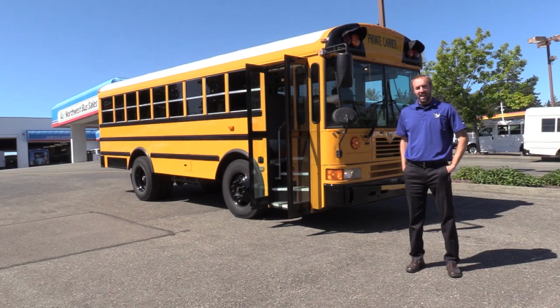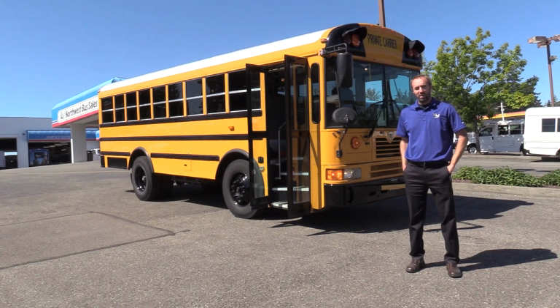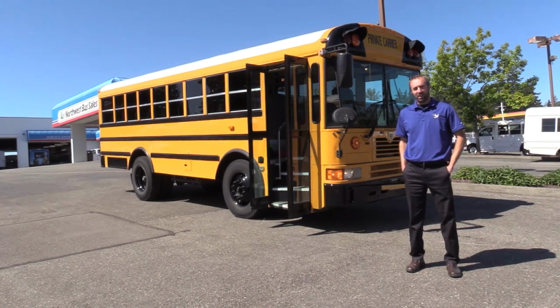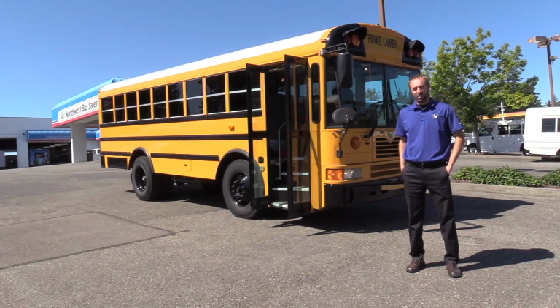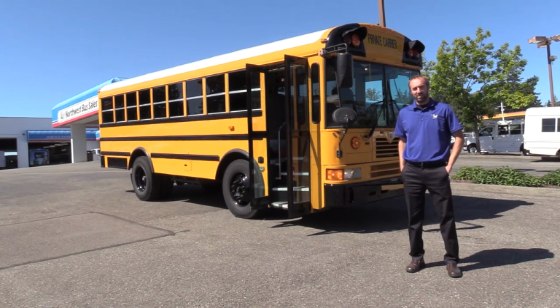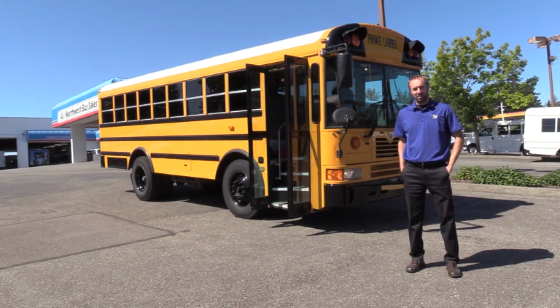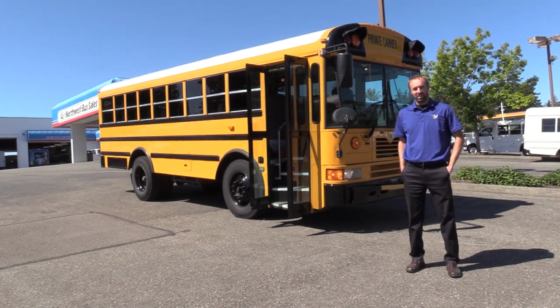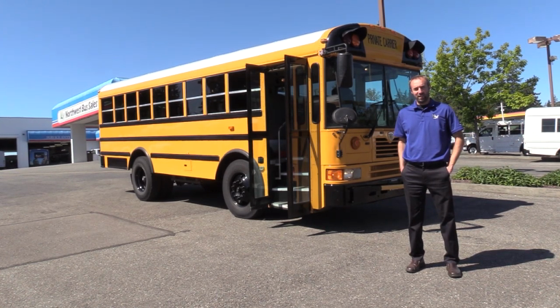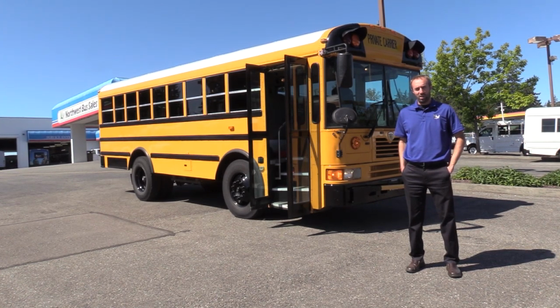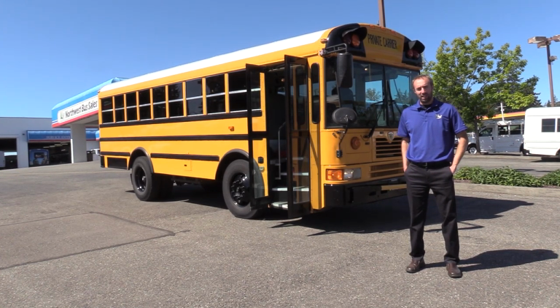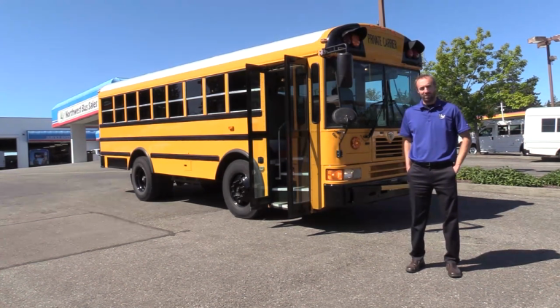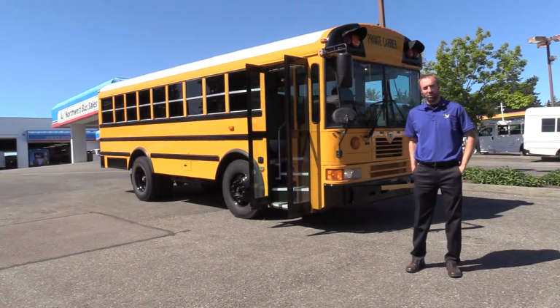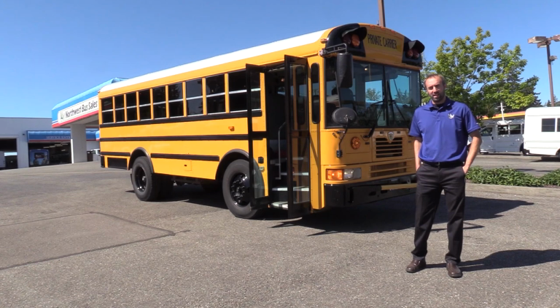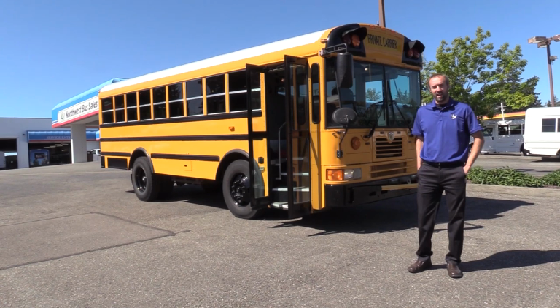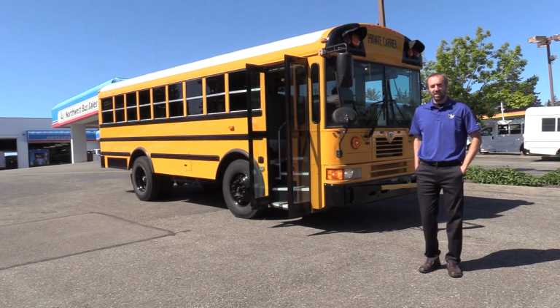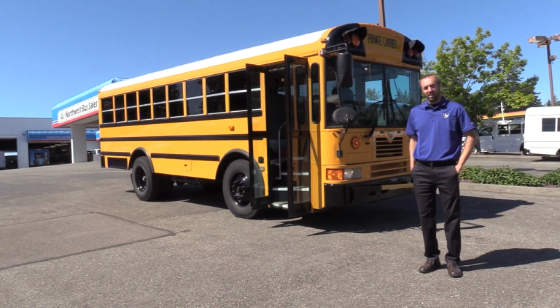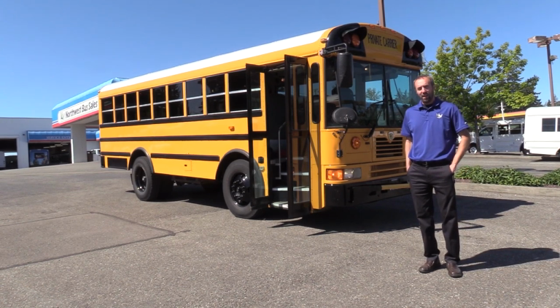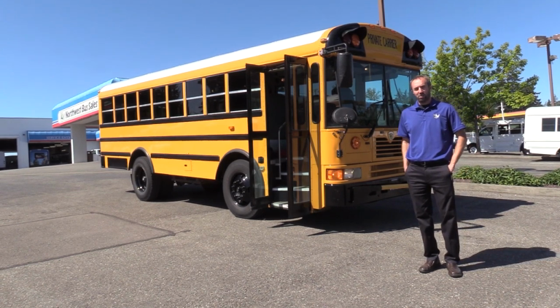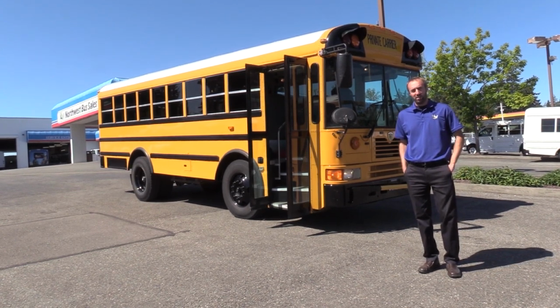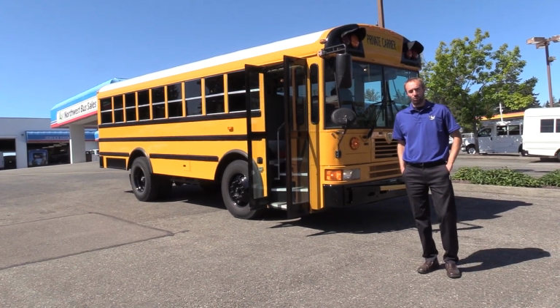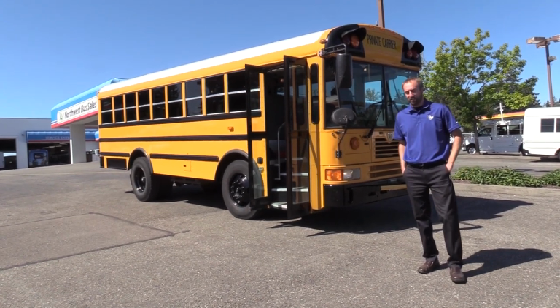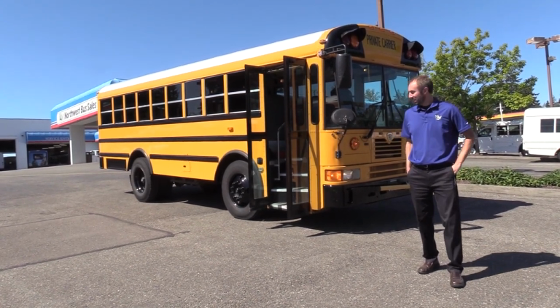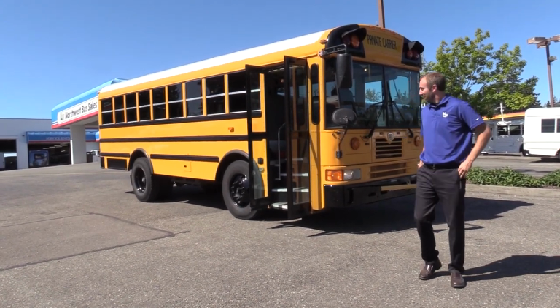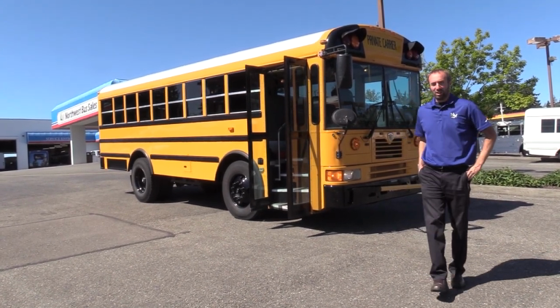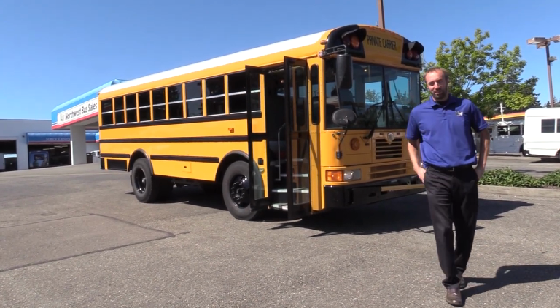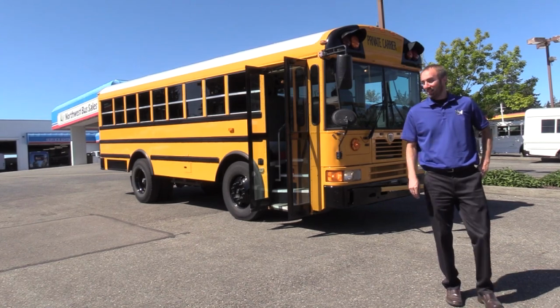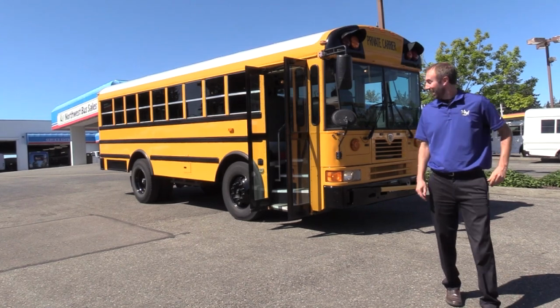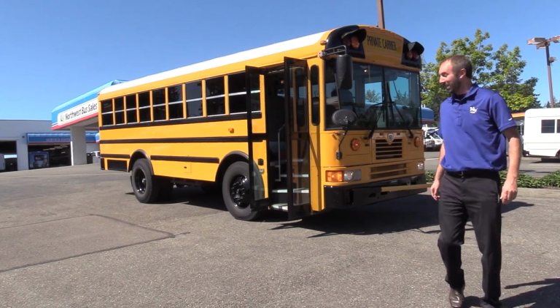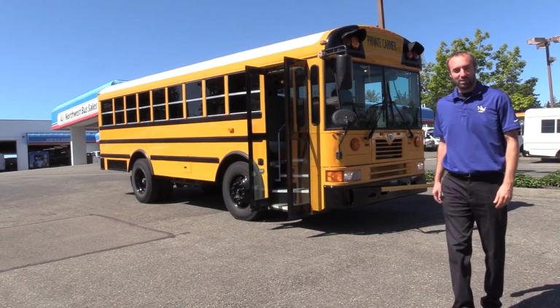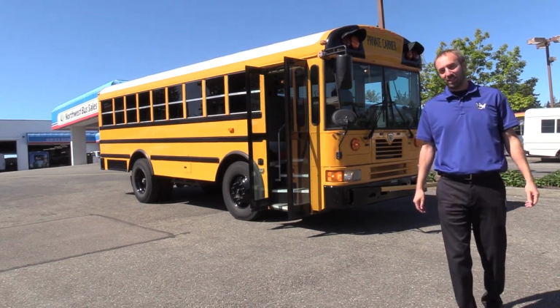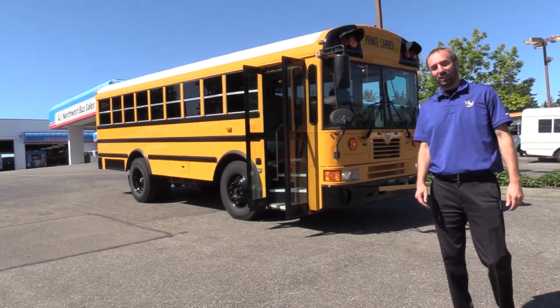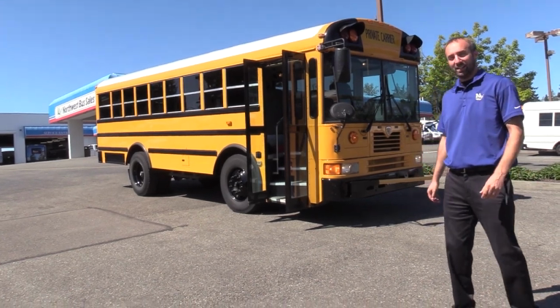Hey everyone, Mike at Northwest Bus Sales here. In today's video we're going to take a look at this 2008 IC FE 300 school bus. This thing is really sweet. Let's go ahead and take a look at it.